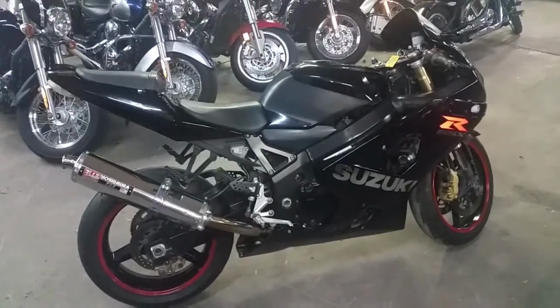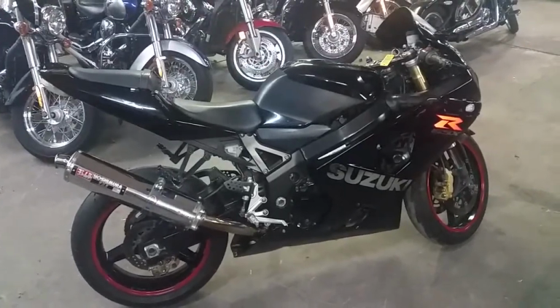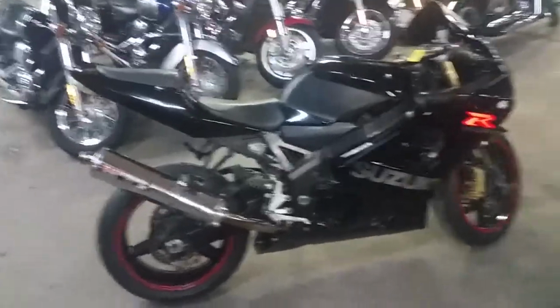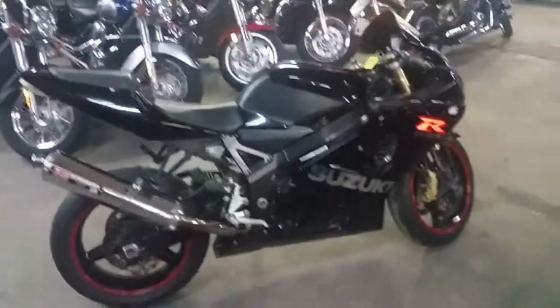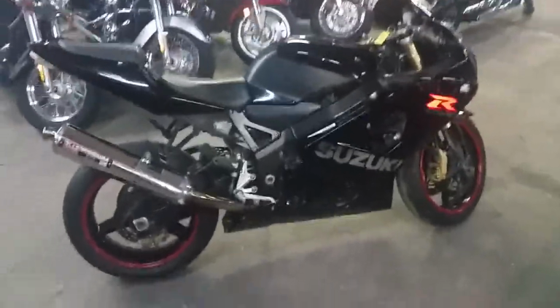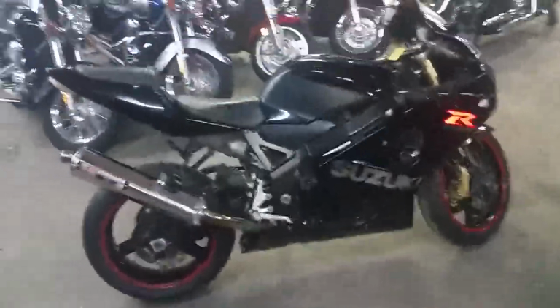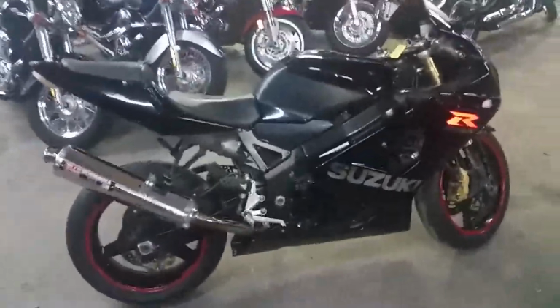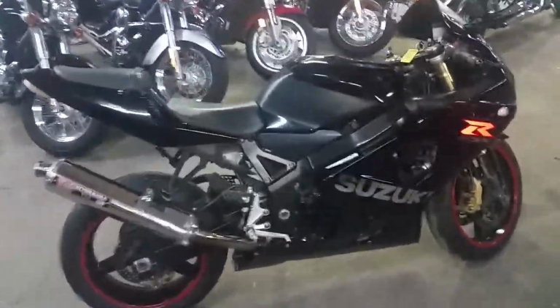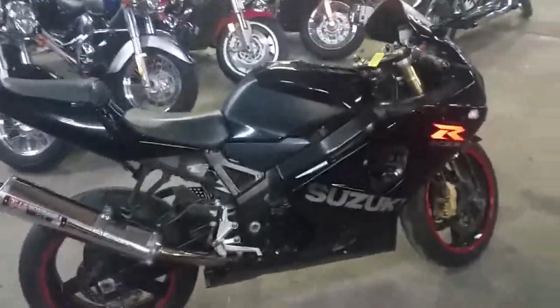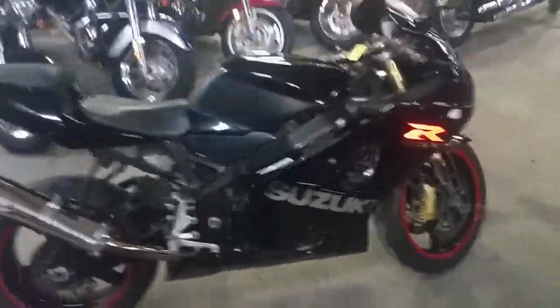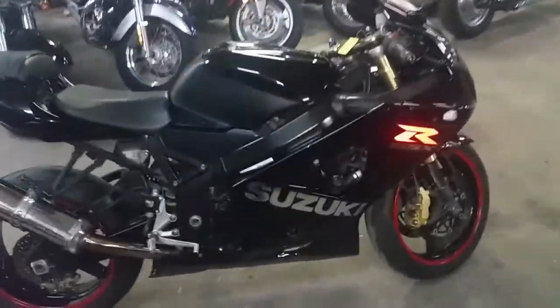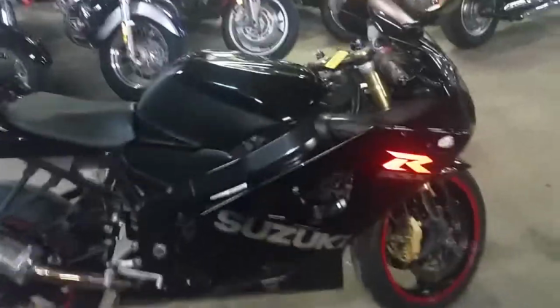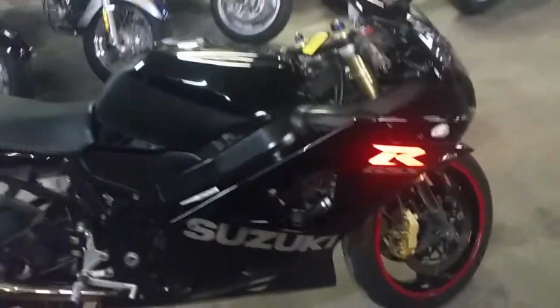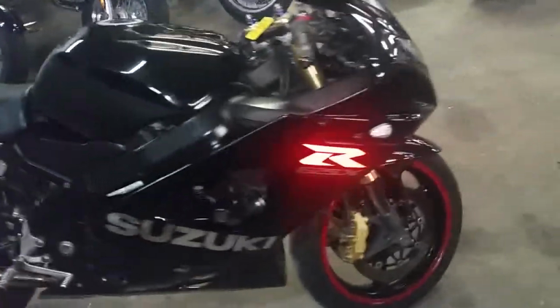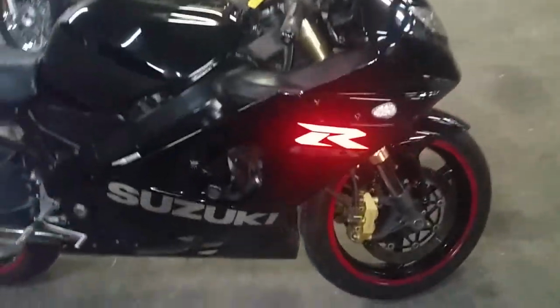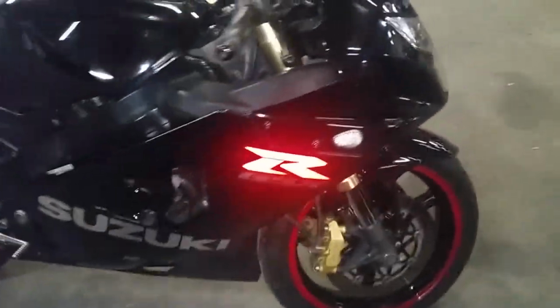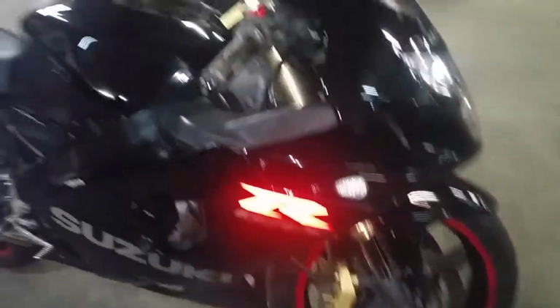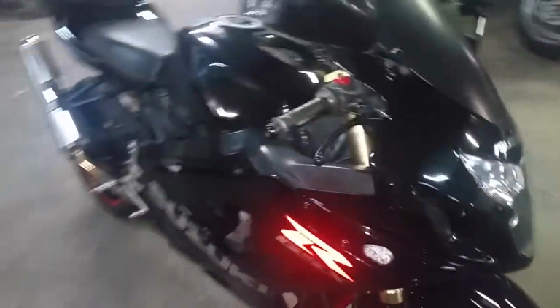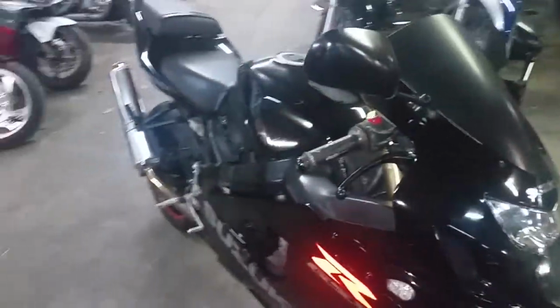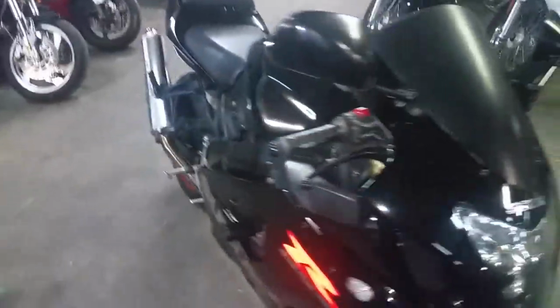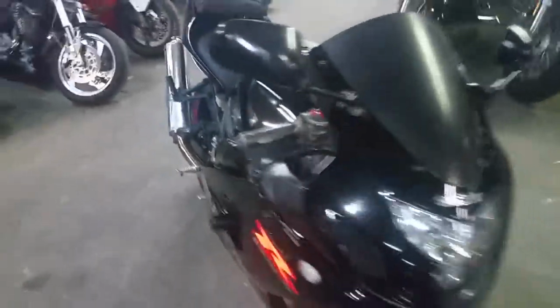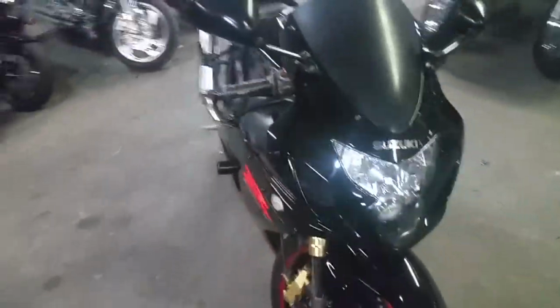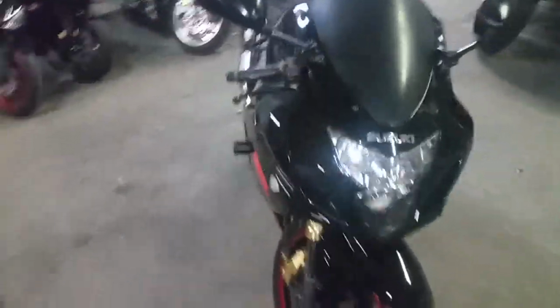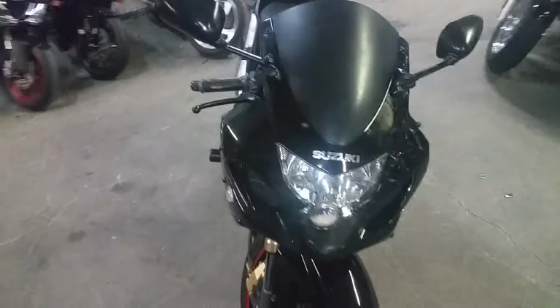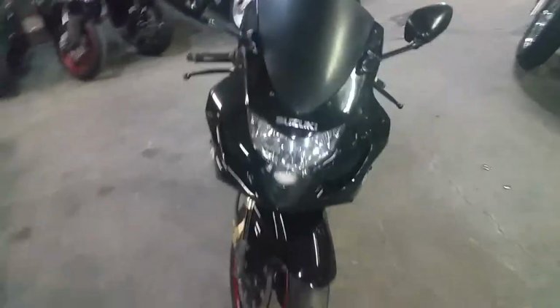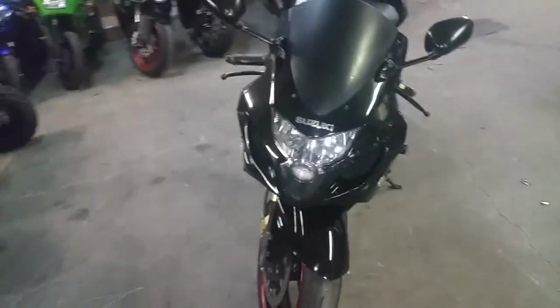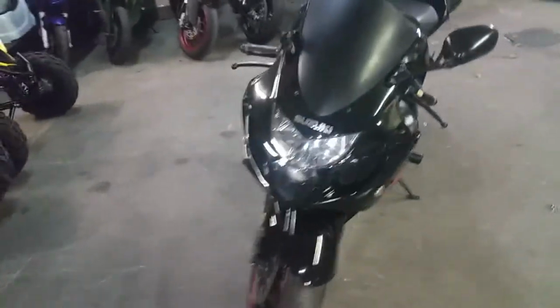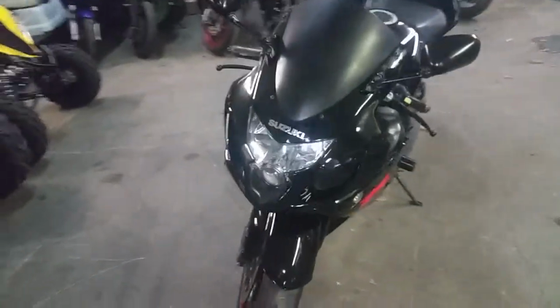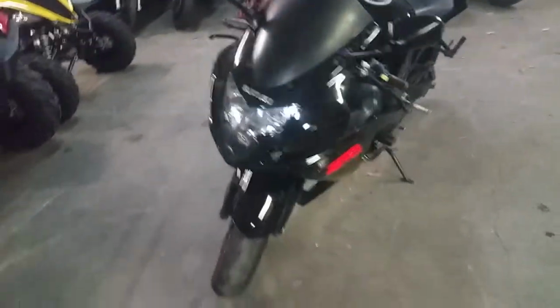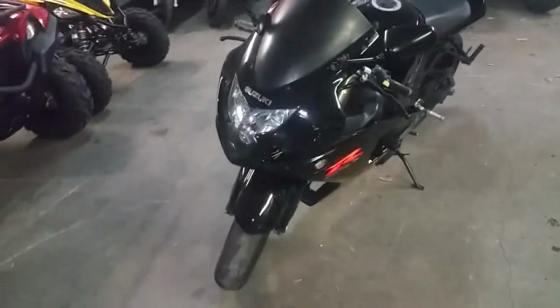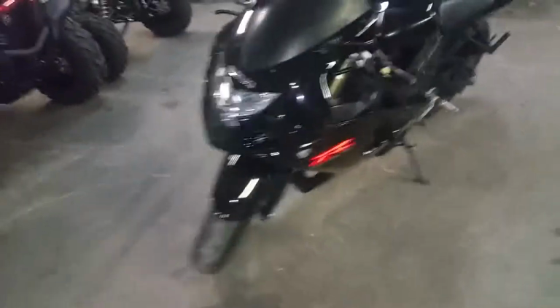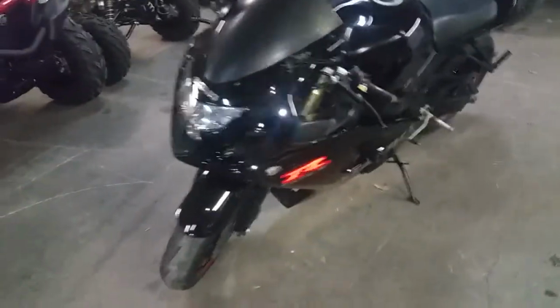Hey guys, at Approval Powersports we got over 450 used bikes in our showroom for sale. Today we got a 2004 Suzuki Gixxer 600 Crotch Rocket for sale. We got this thing priced to move — $39.90 or $99 a month.